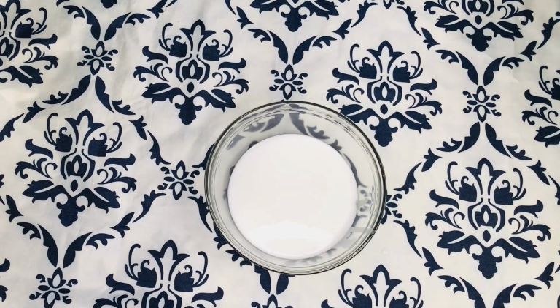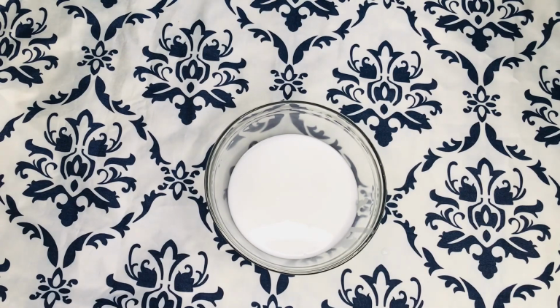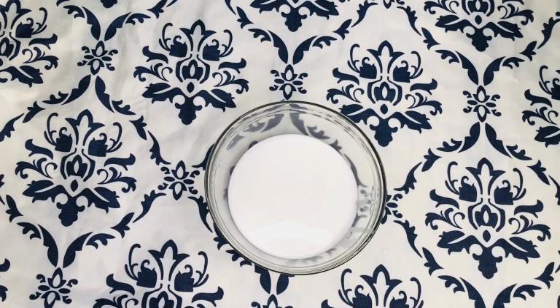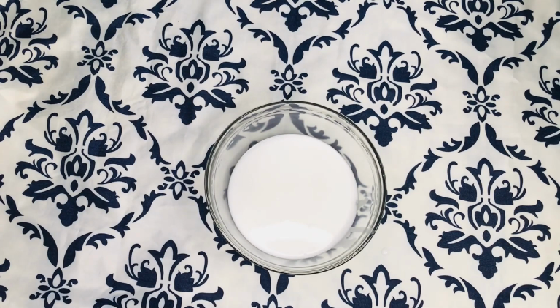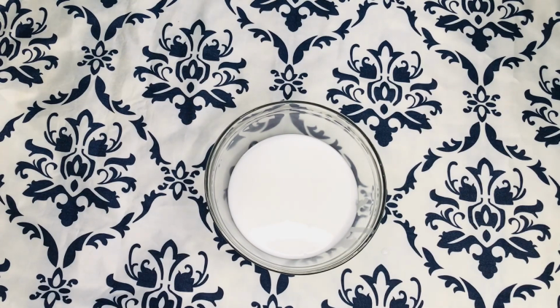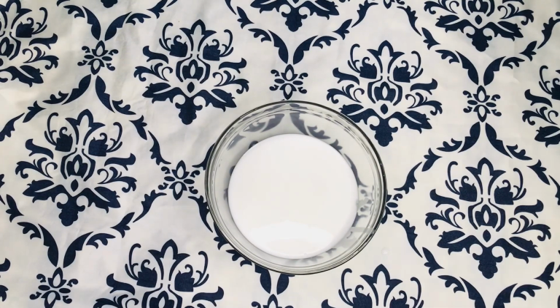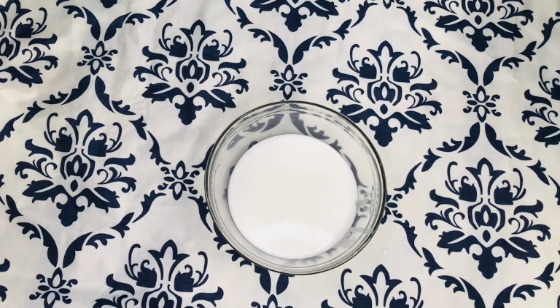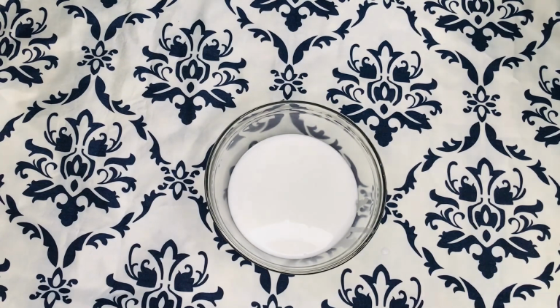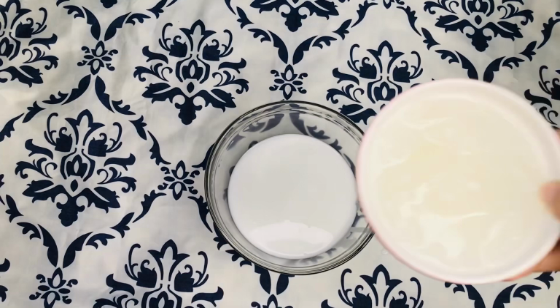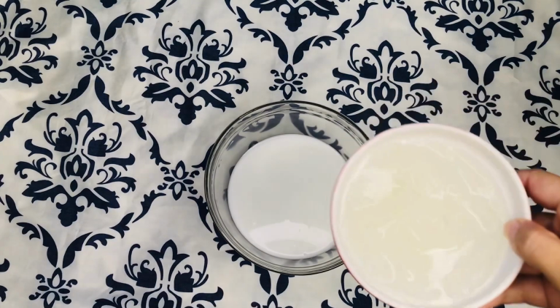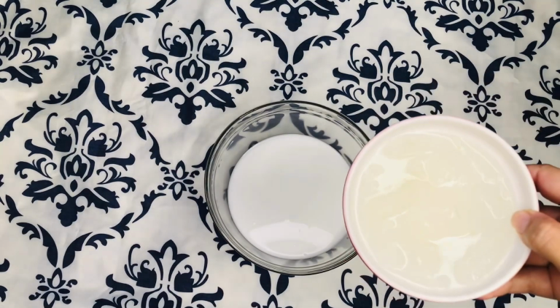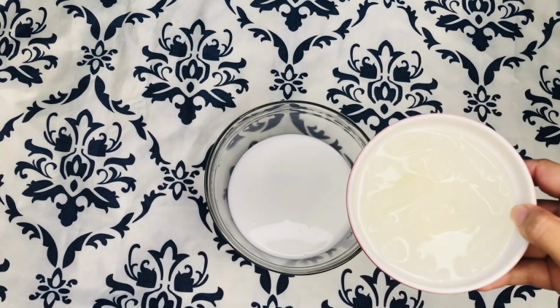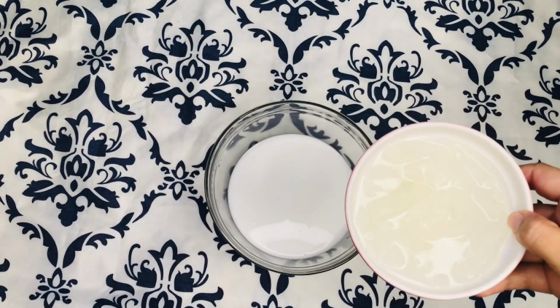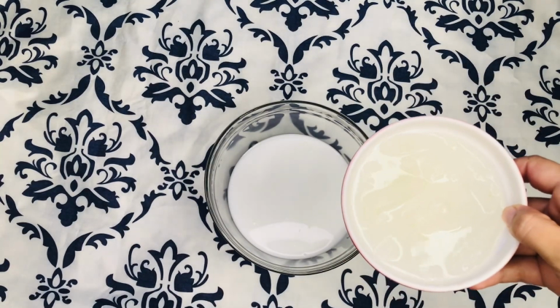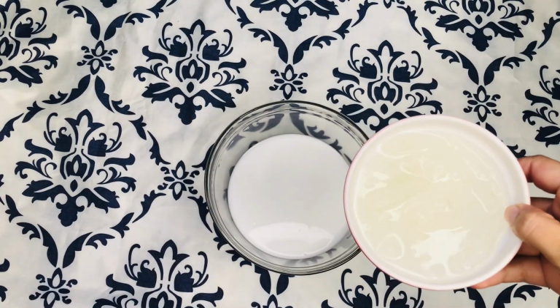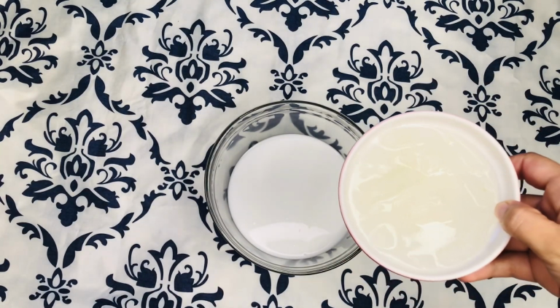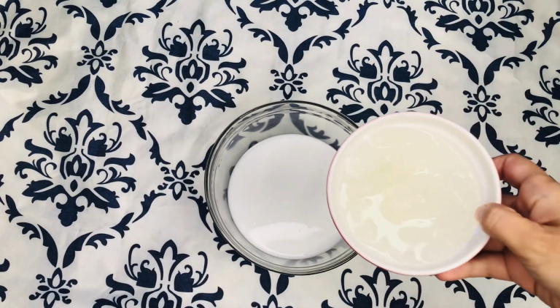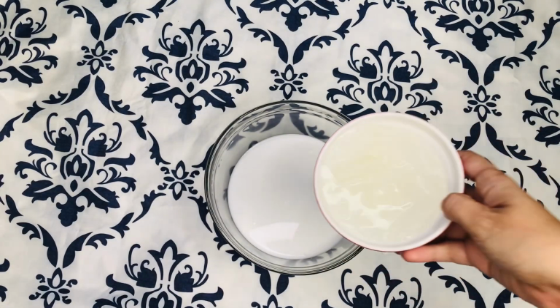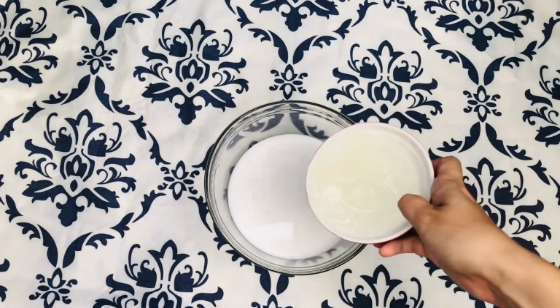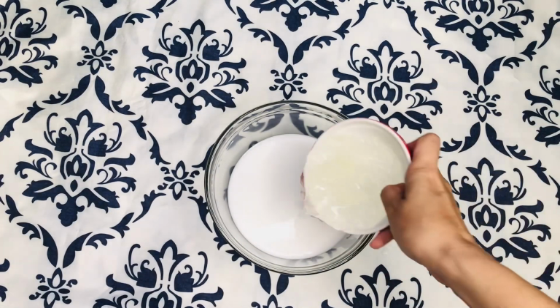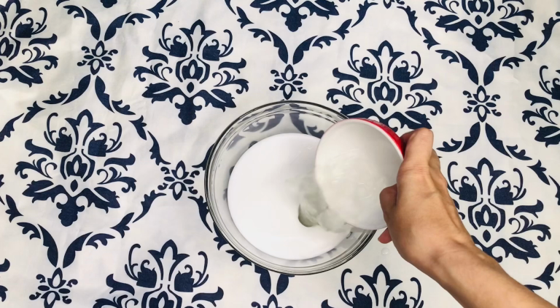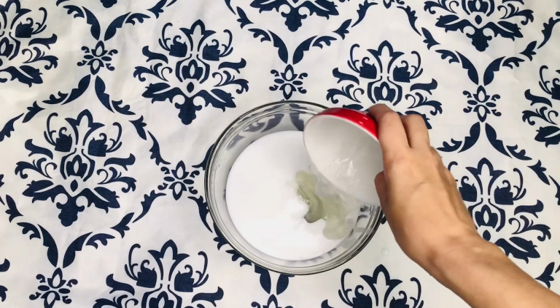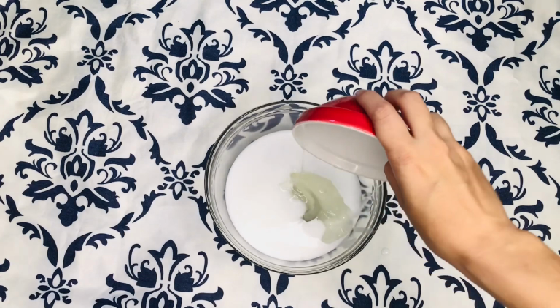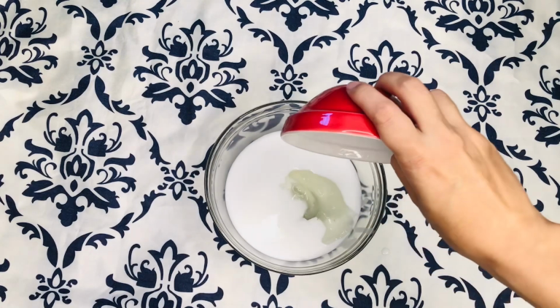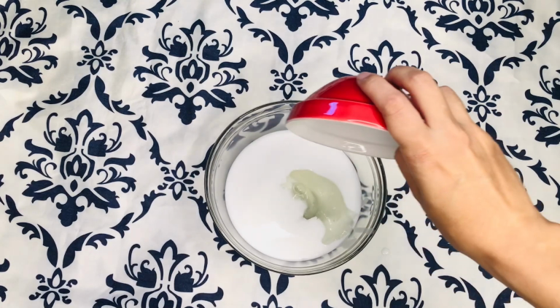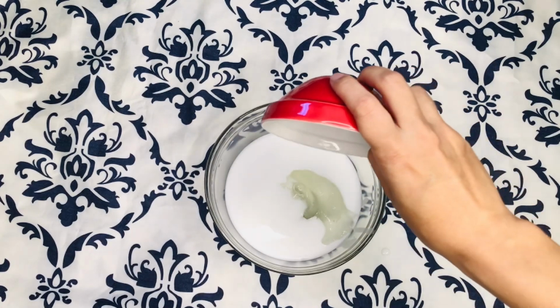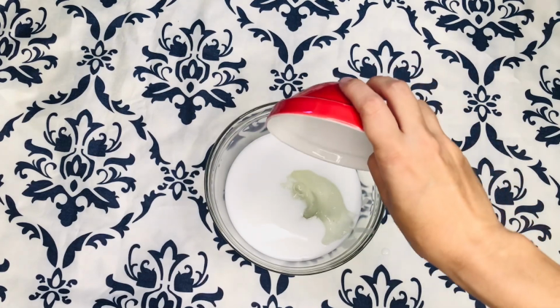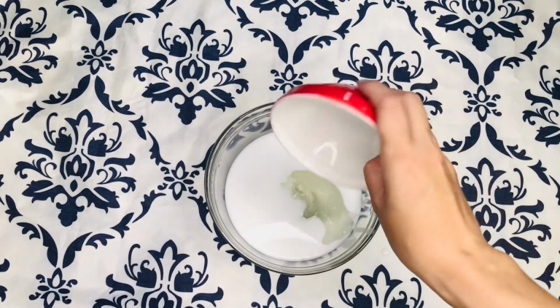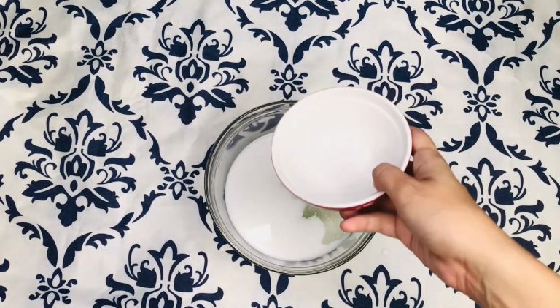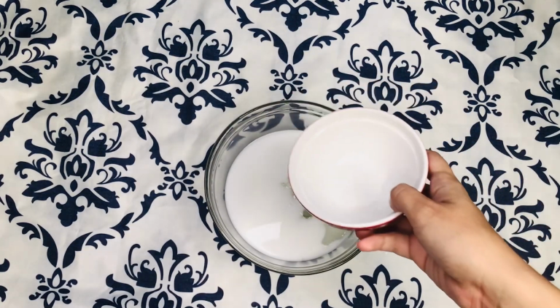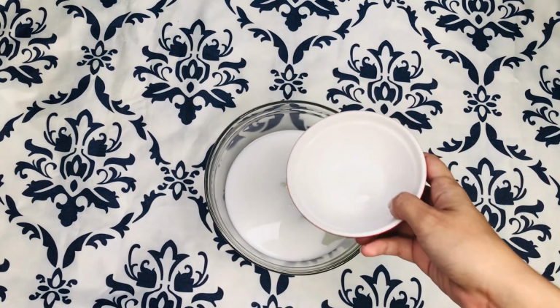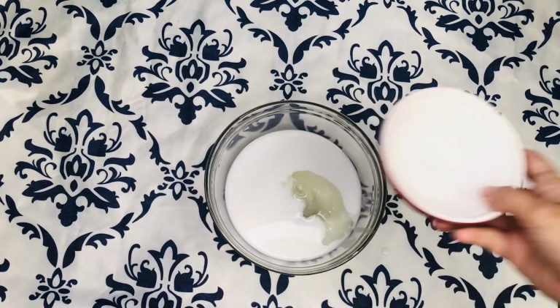Next we're going to be adding aloe vera. I let my aloe vera sit overnight in water so that it released all the gunk out. I got all the aloe vera gel out of one stem of aloe vera and poured it into my coconut milk.